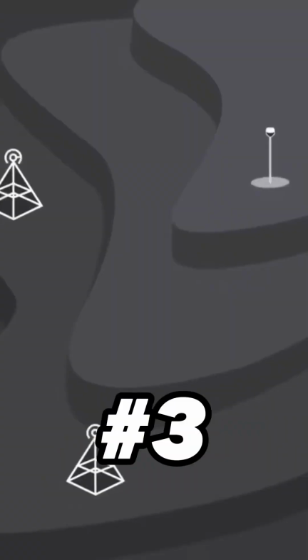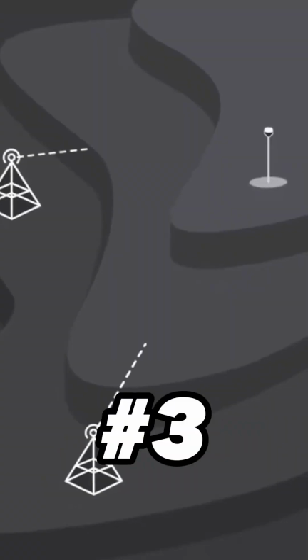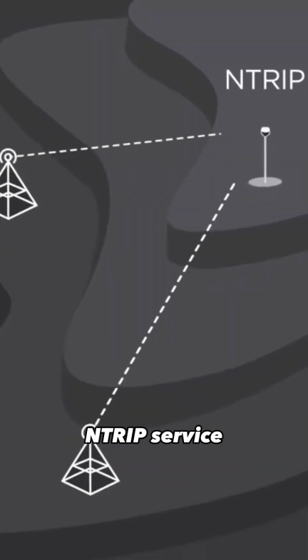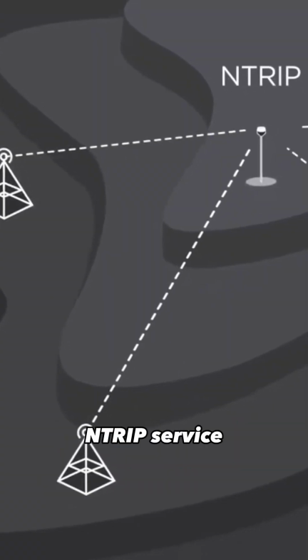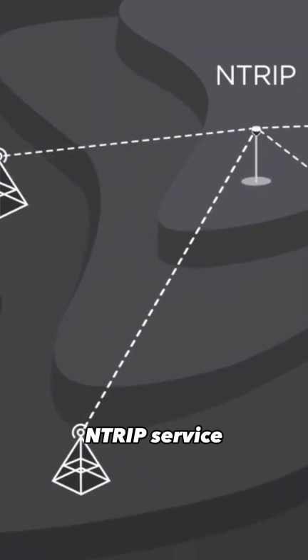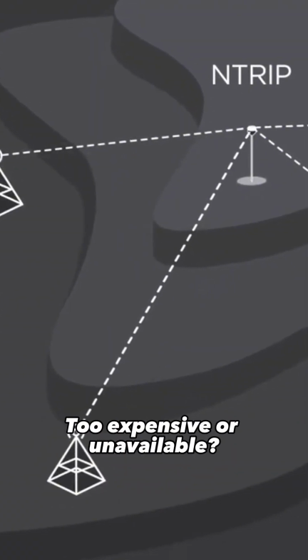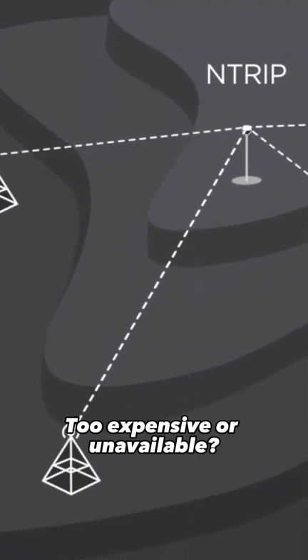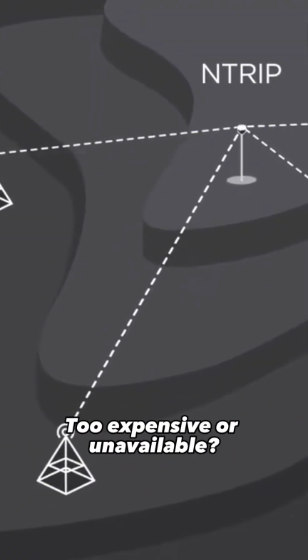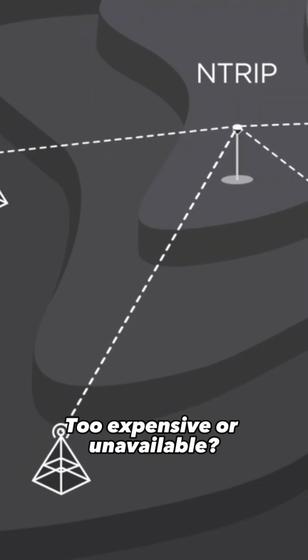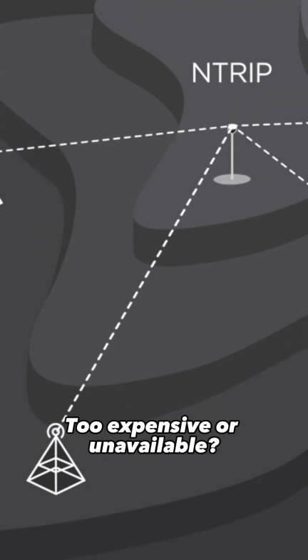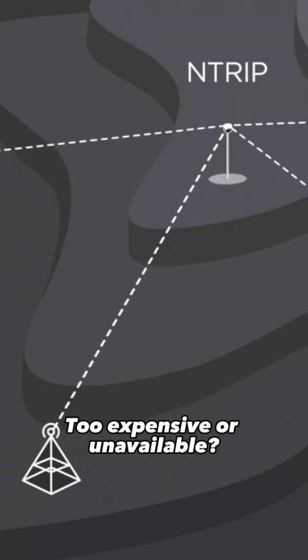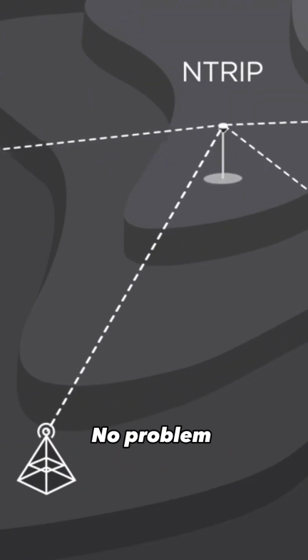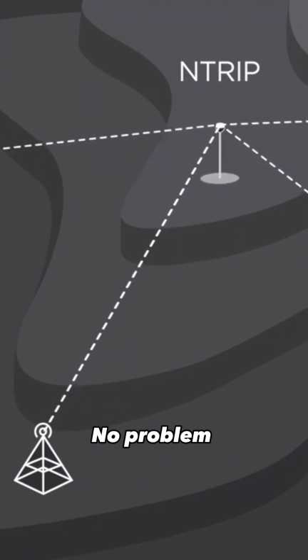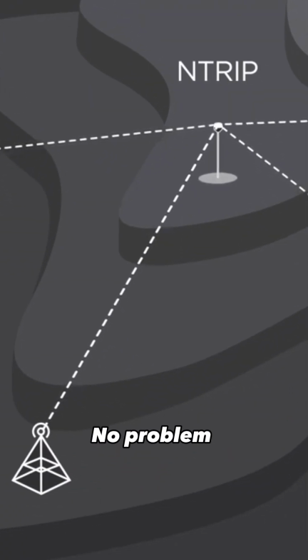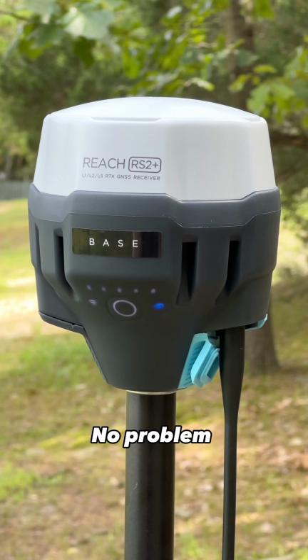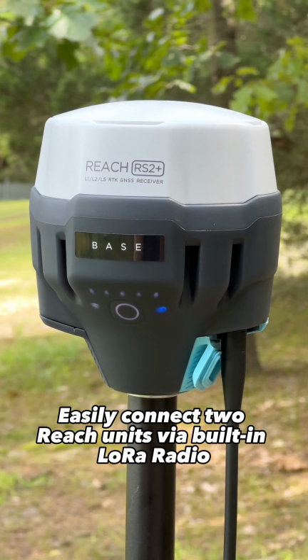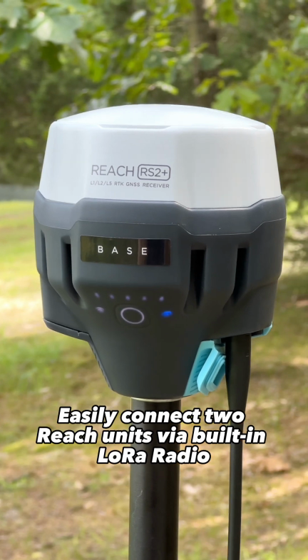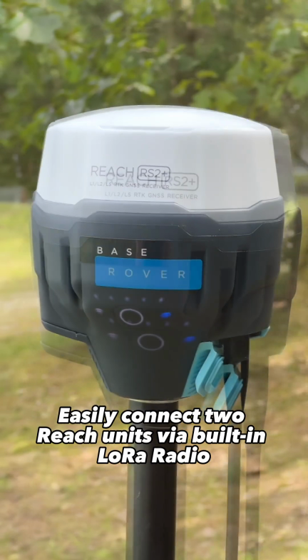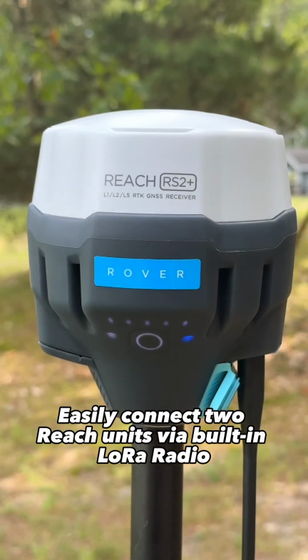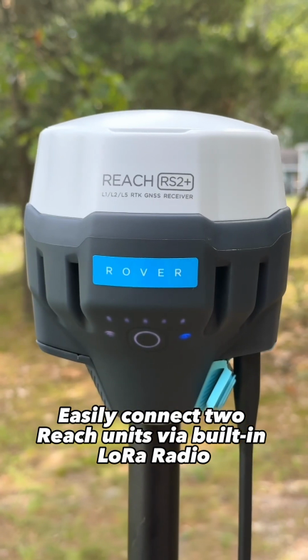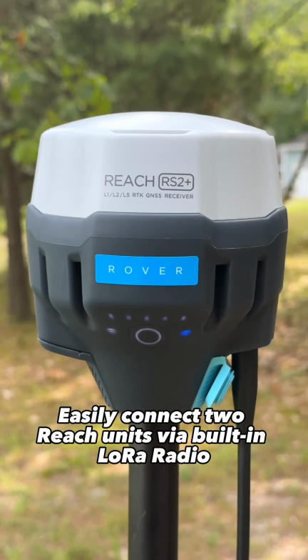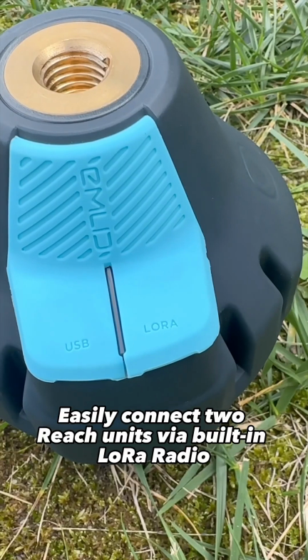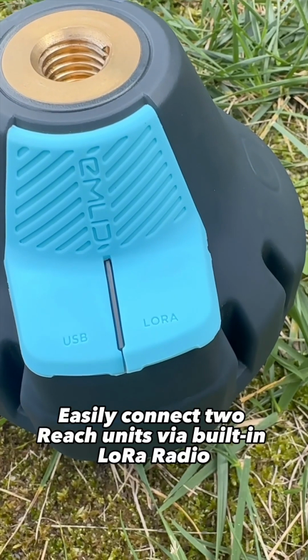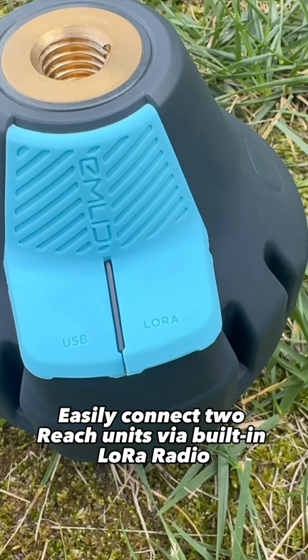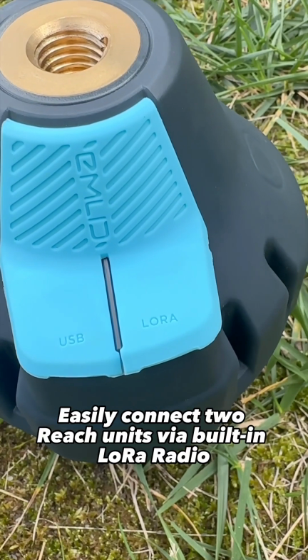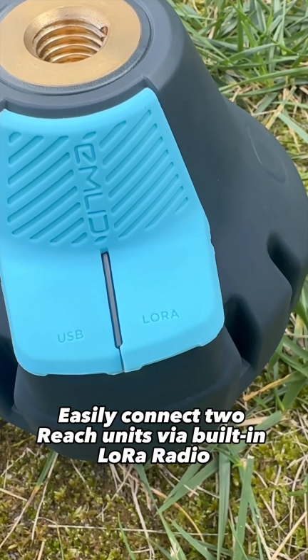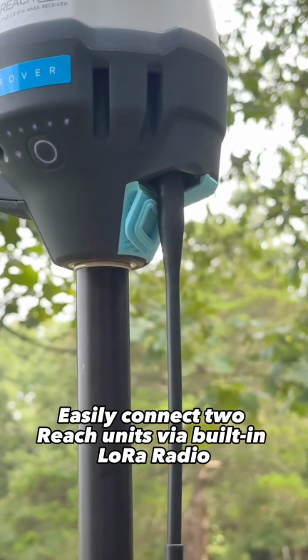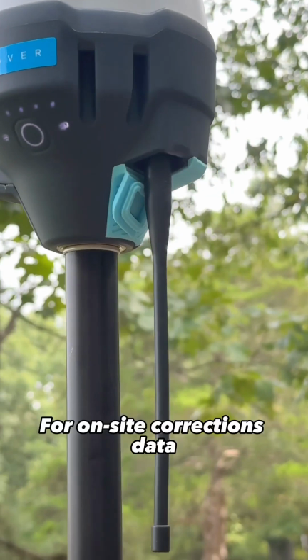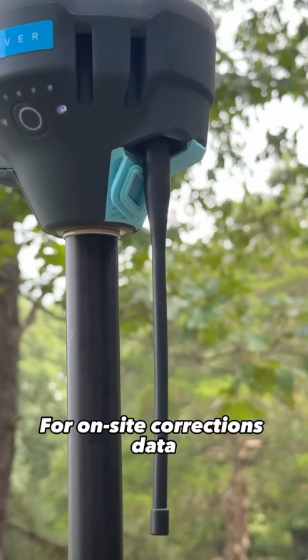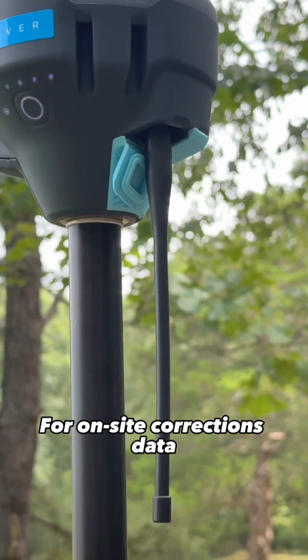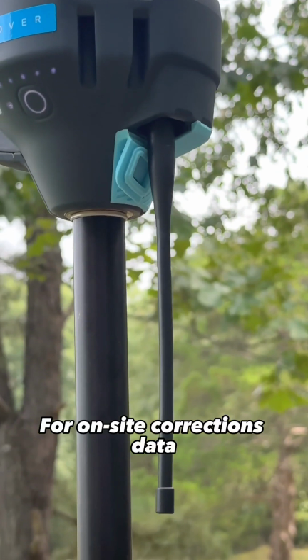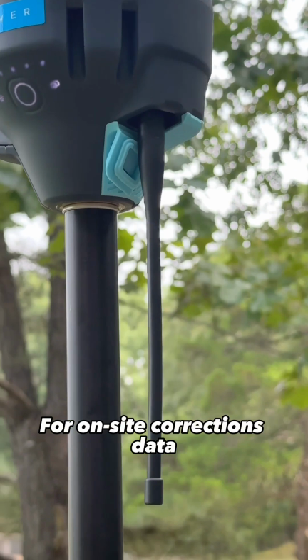Number three, NTRIP service too expensive or unavailable? No problem. Easily connect two Reach units via built-in LoRa radio for on-site corrections data.